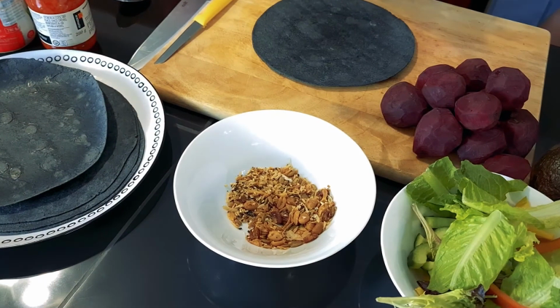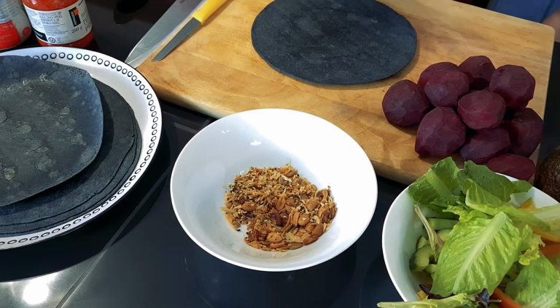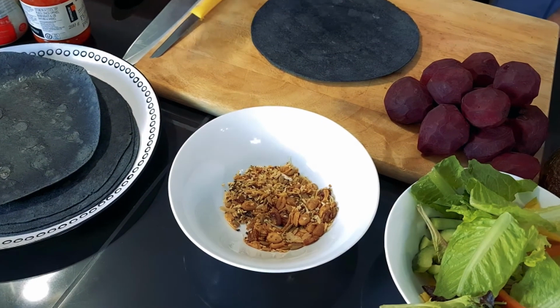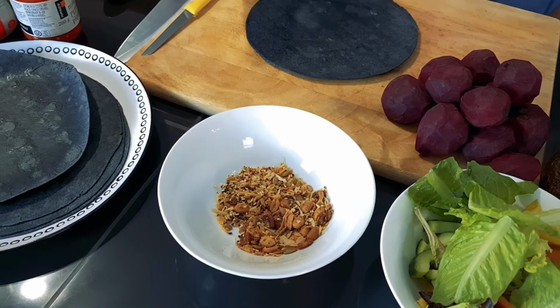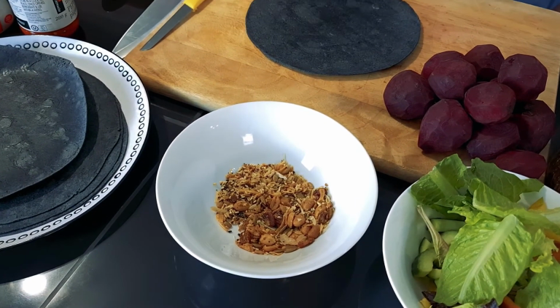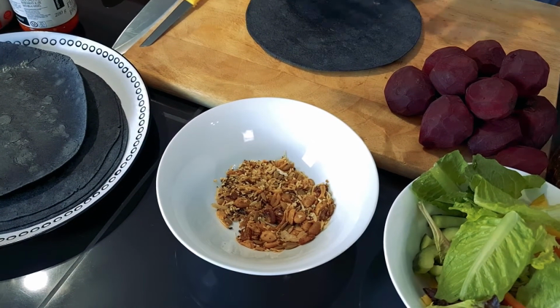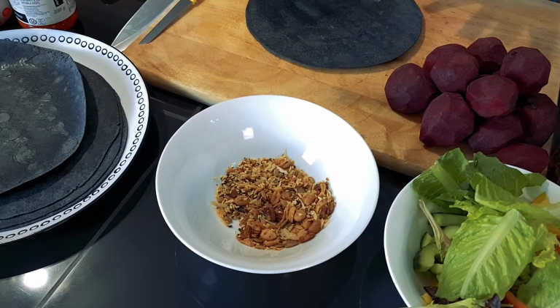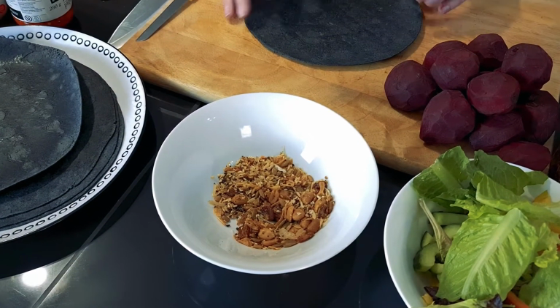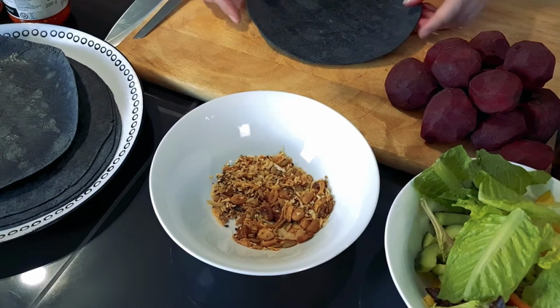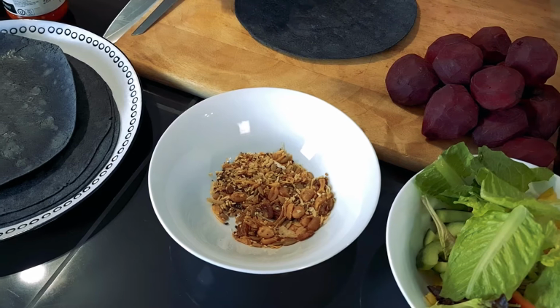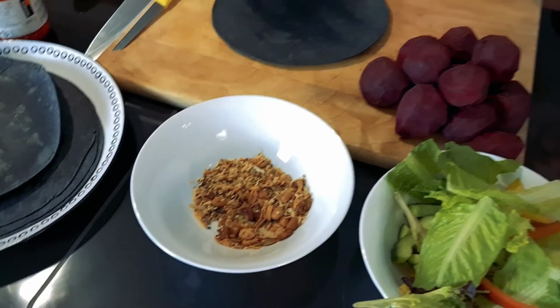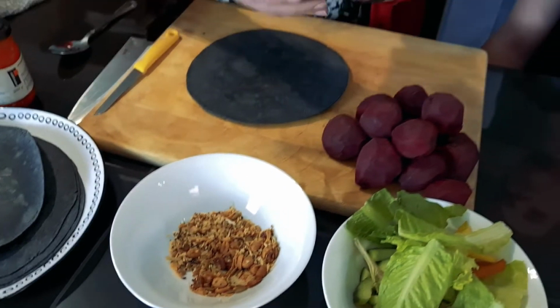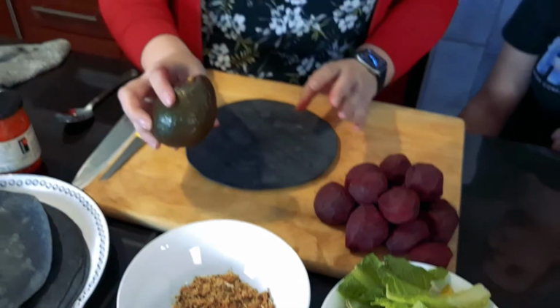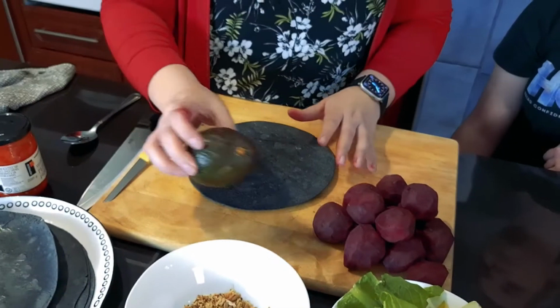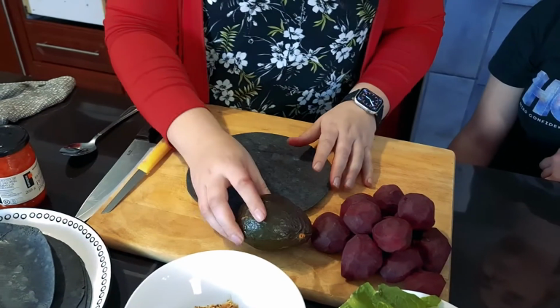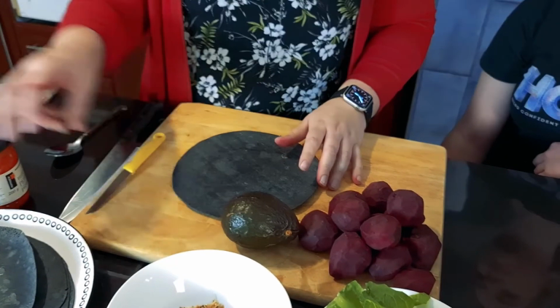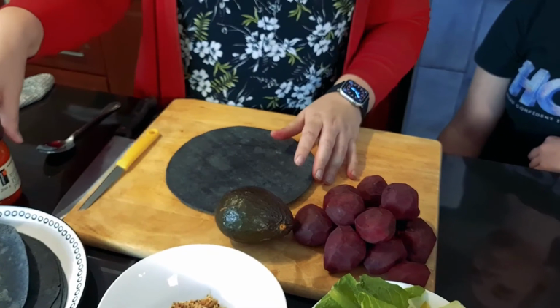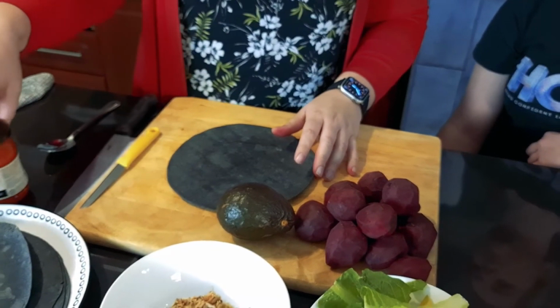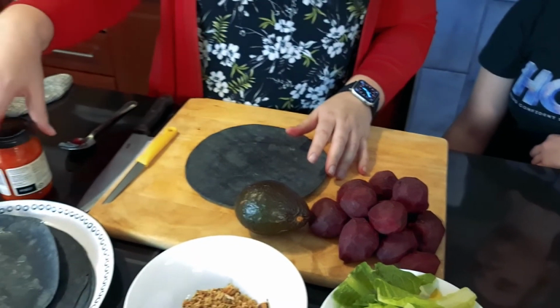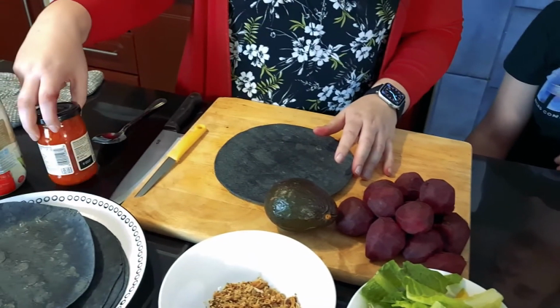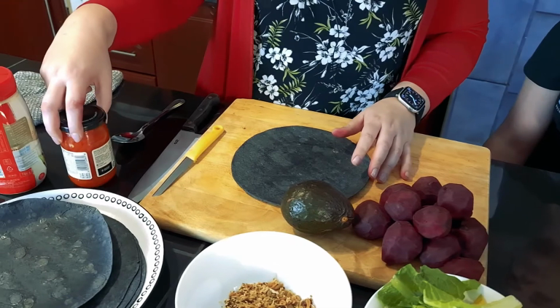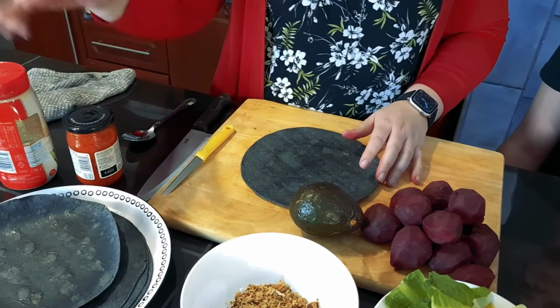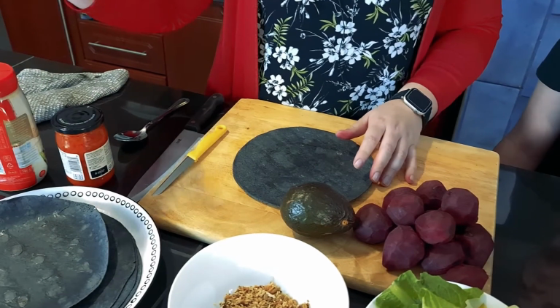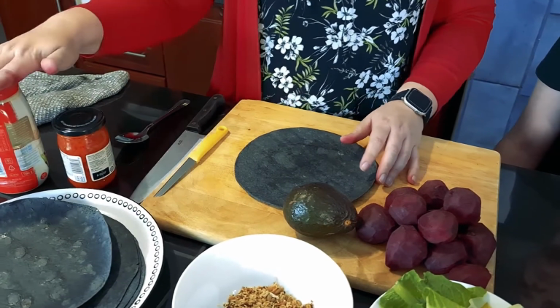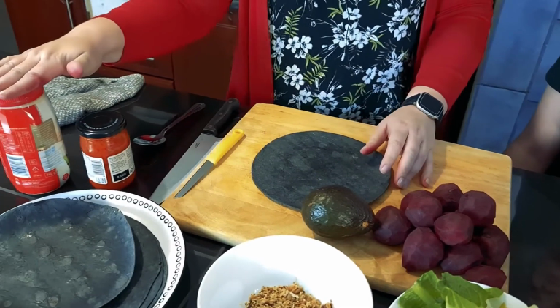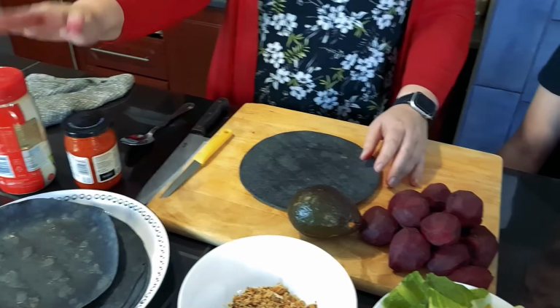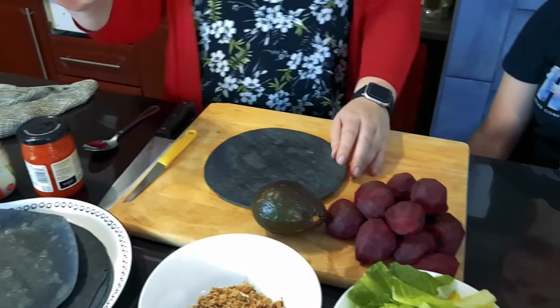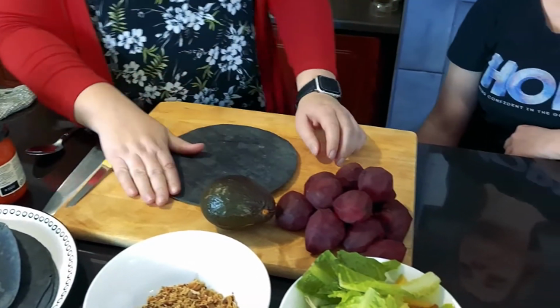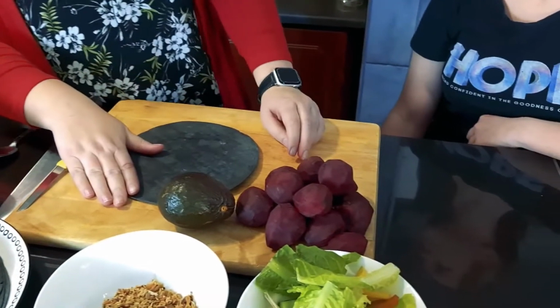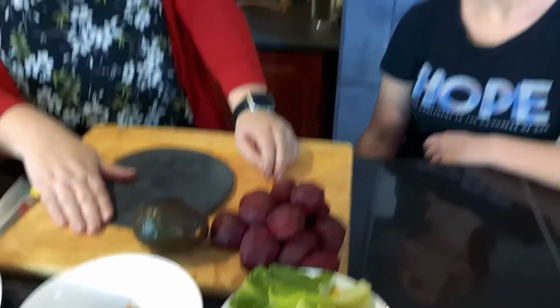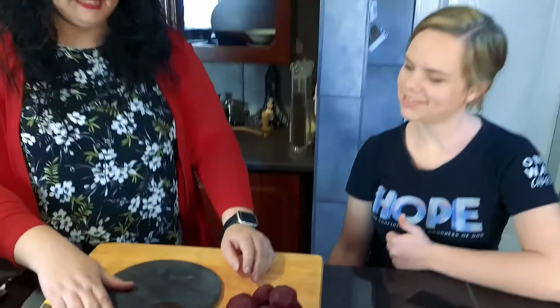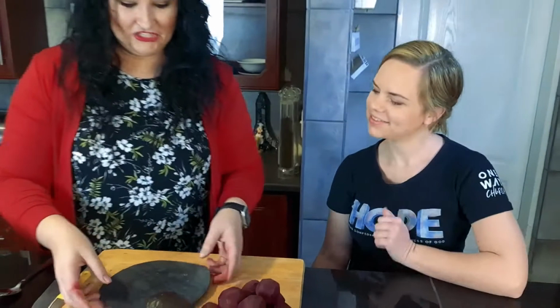If you have pumpkins or whatever, don't throw away the seeds. I've also got some nice avocado, and I'm going to use some pickled pepperdew and some mayonnaise. Okay Simone, are you ready? Yes, let's show them!